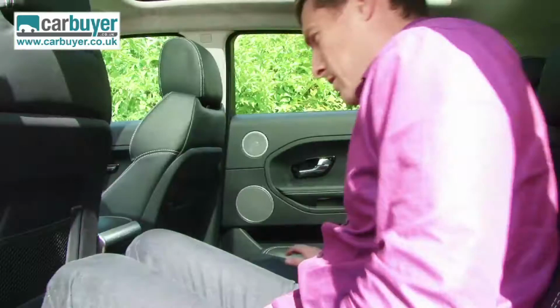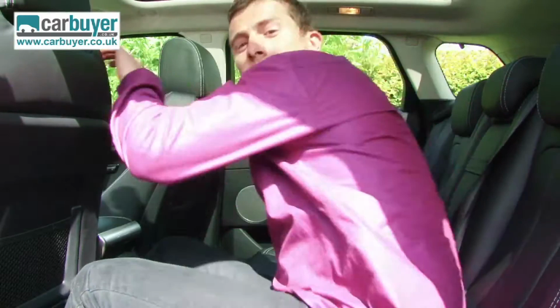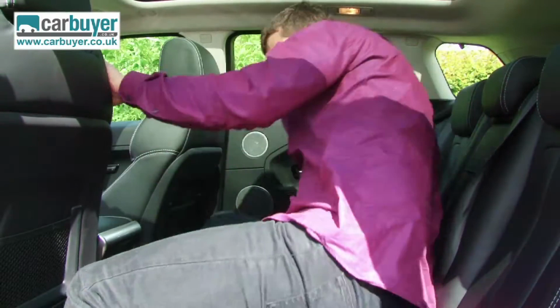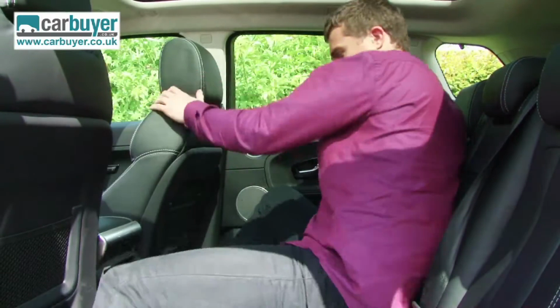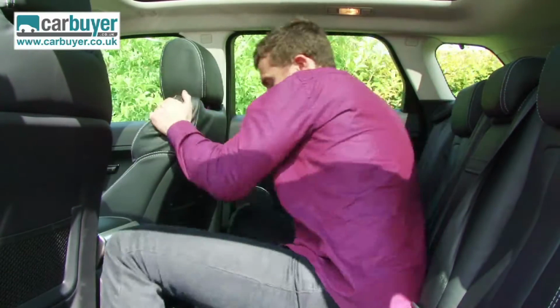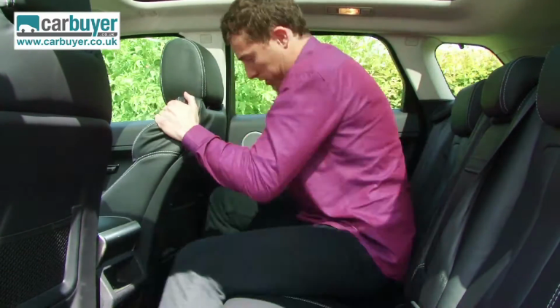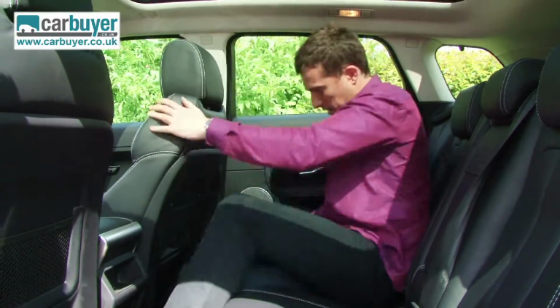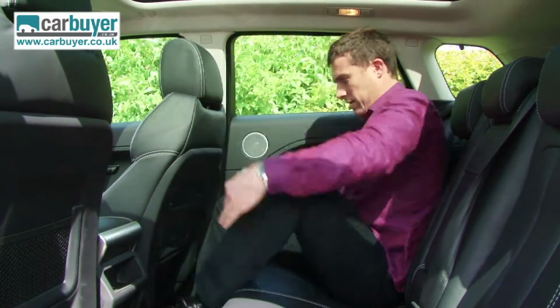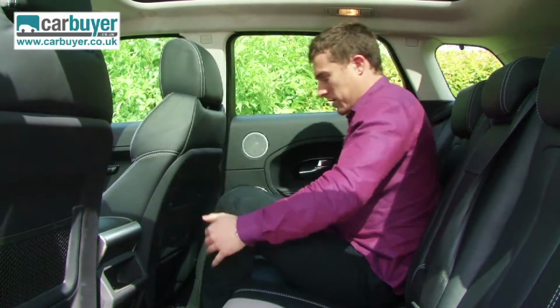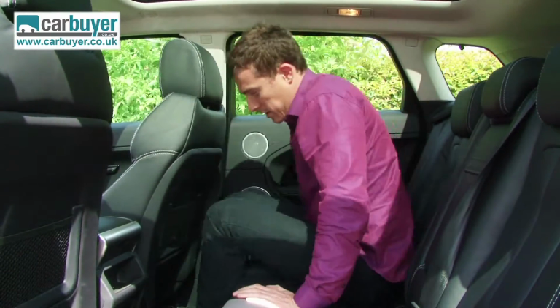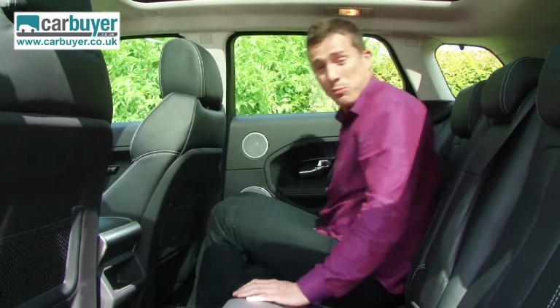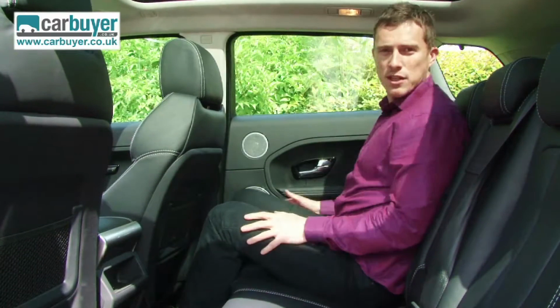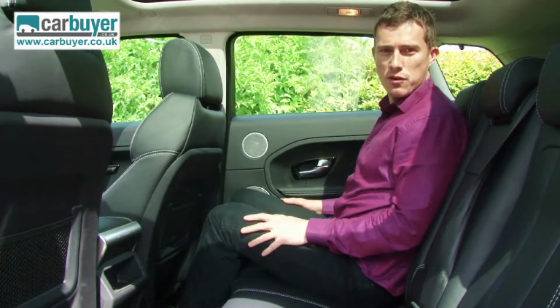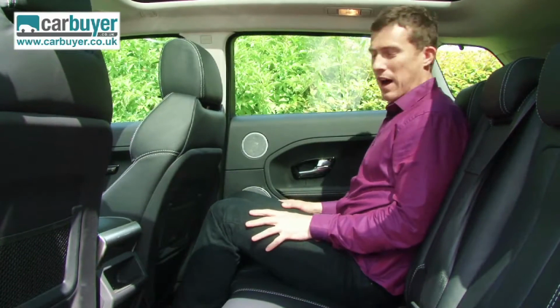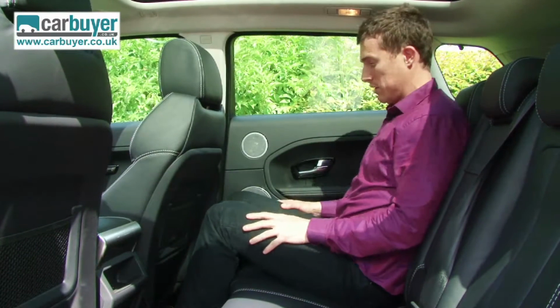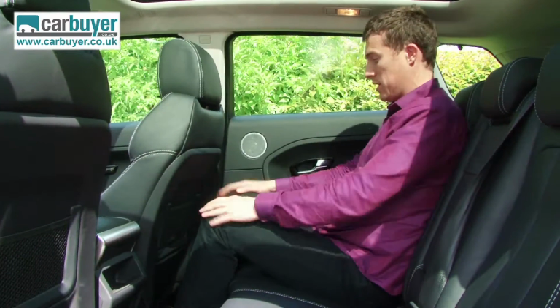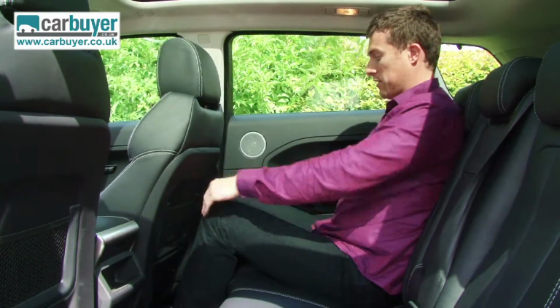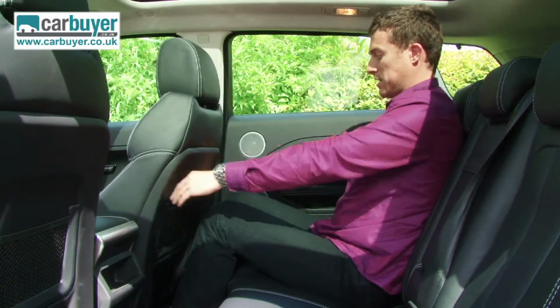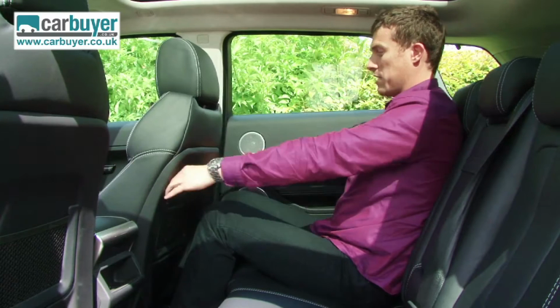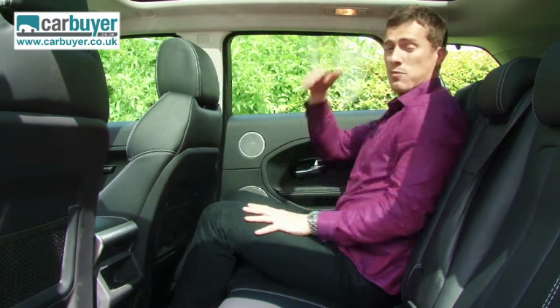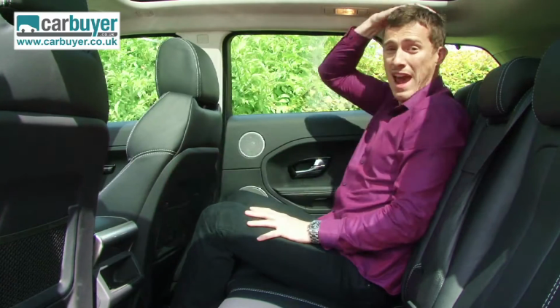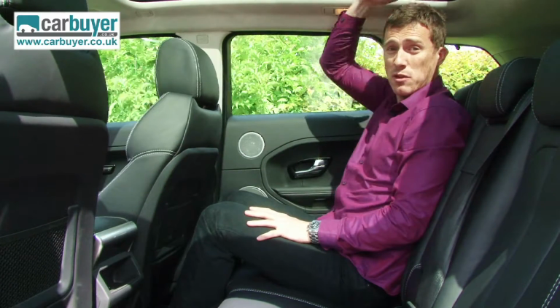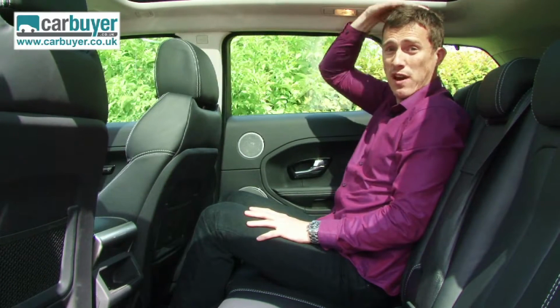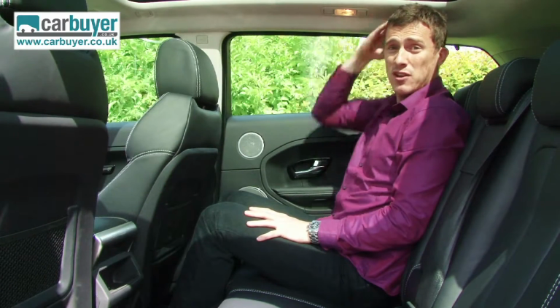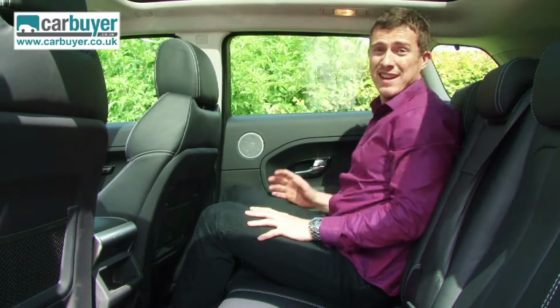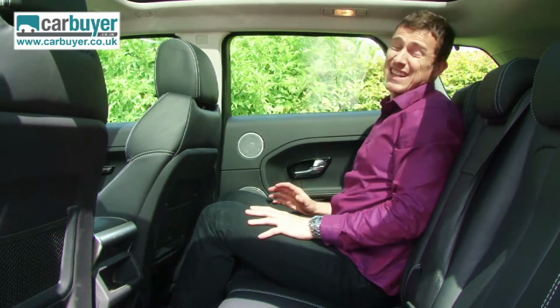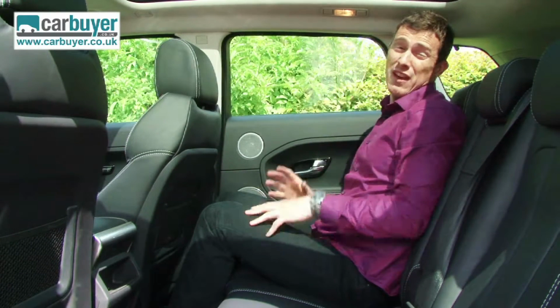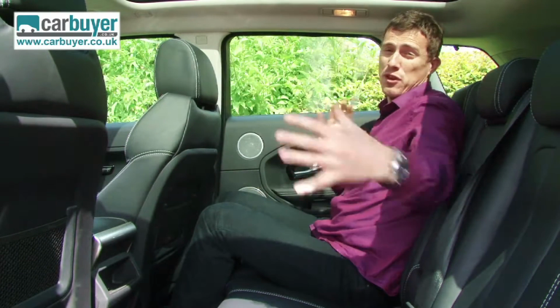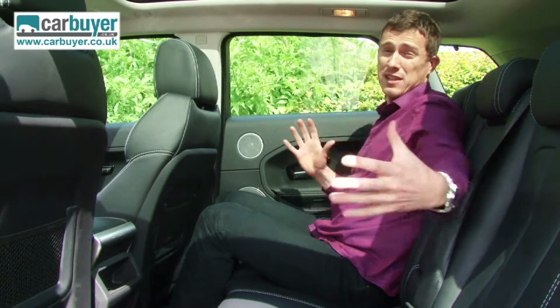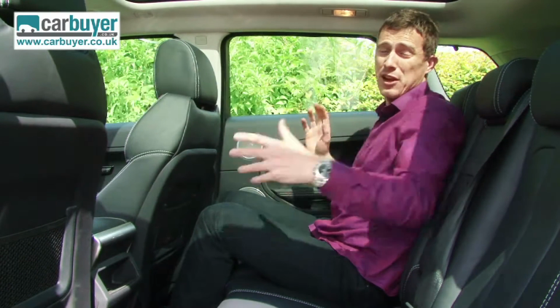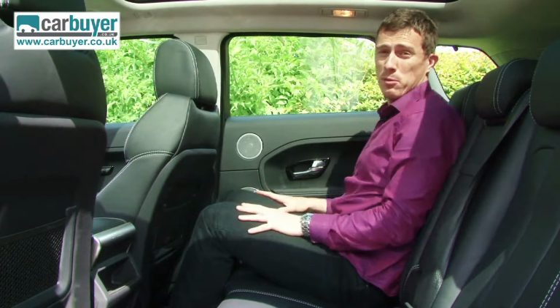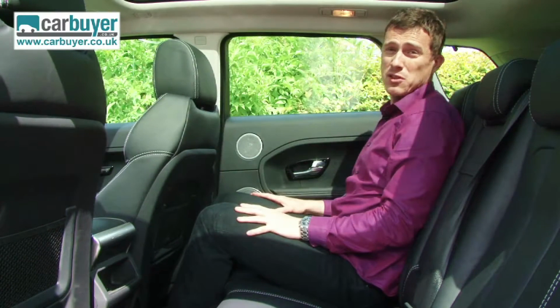If I just scootch across here, you'll see there's plenty of room for adults — decent knee room and head room is very good. You can actually fit three abreast here, no problem at all.